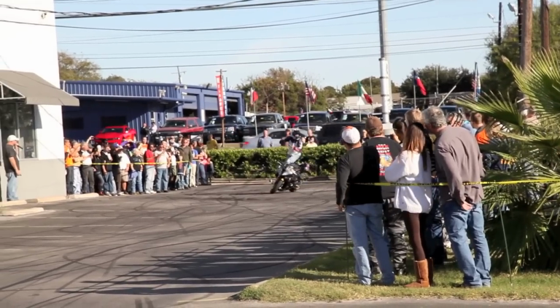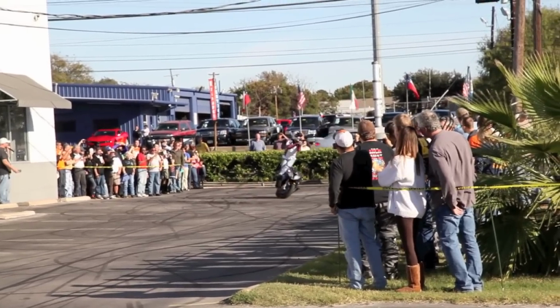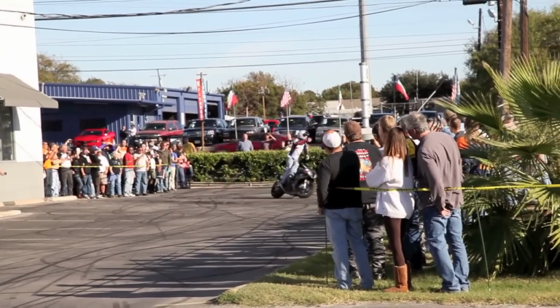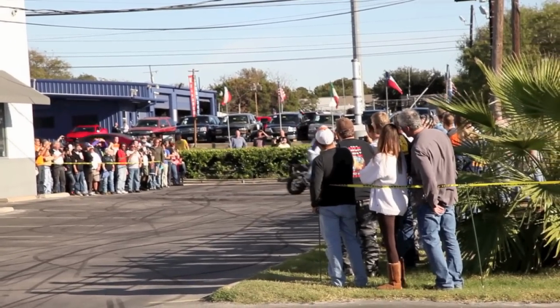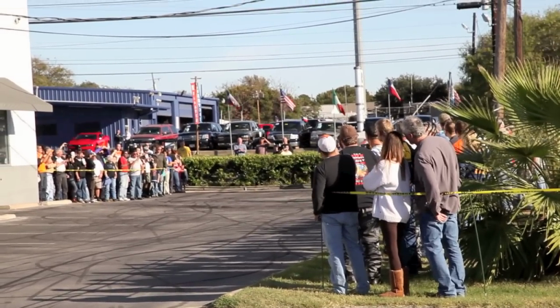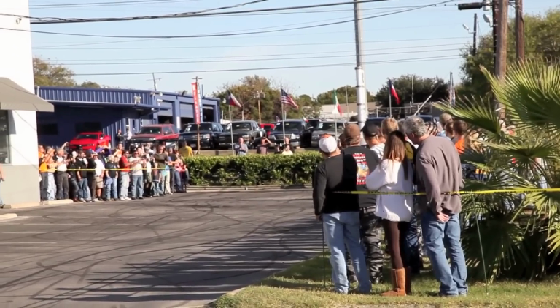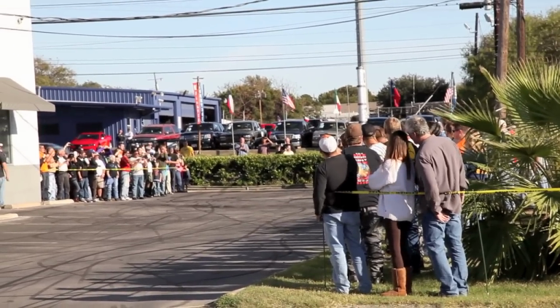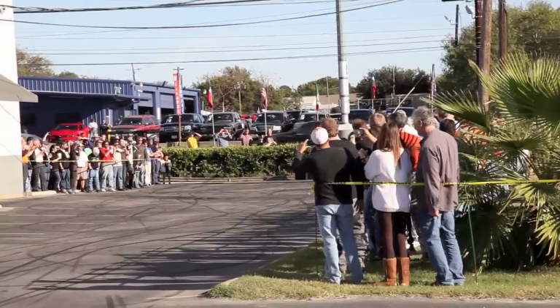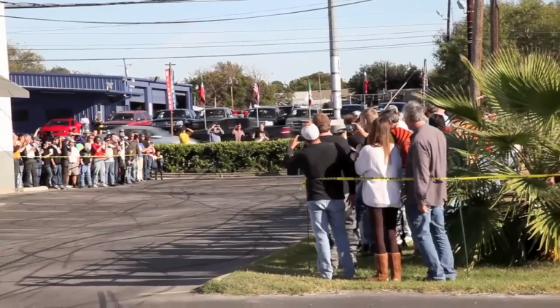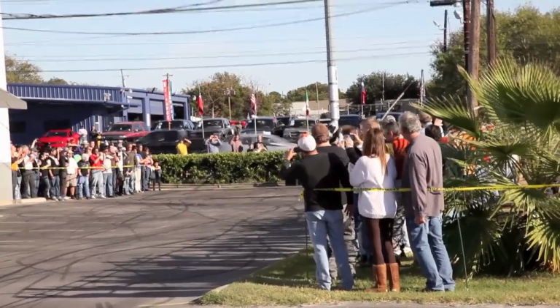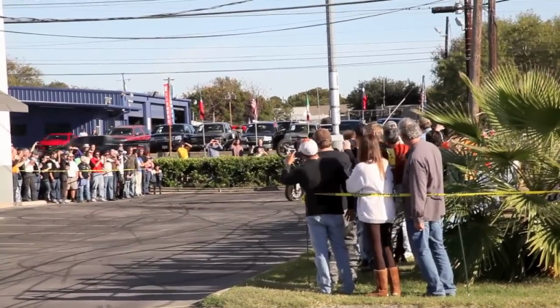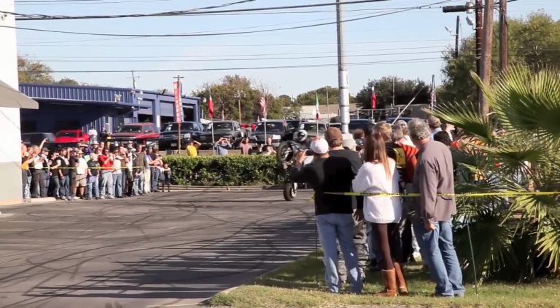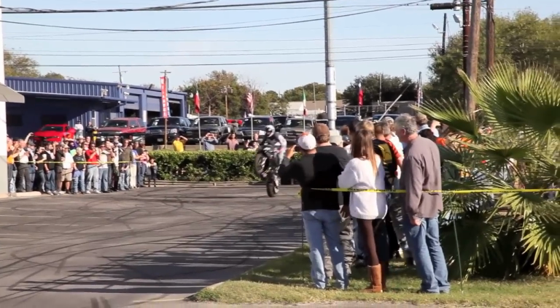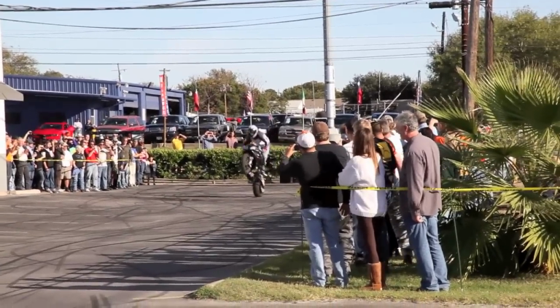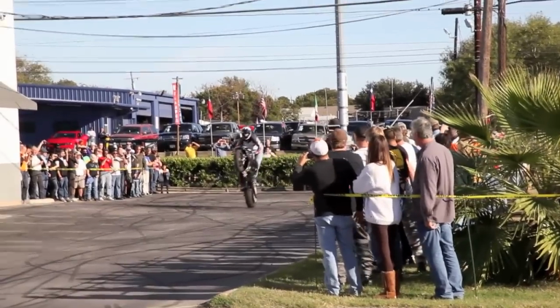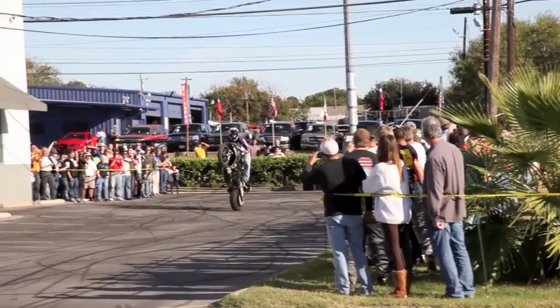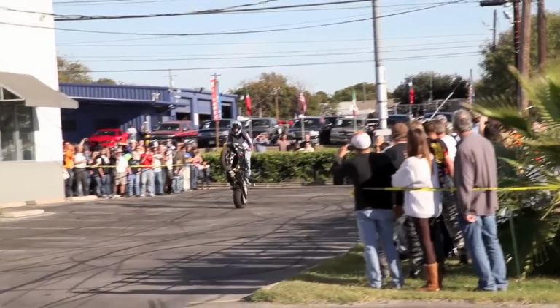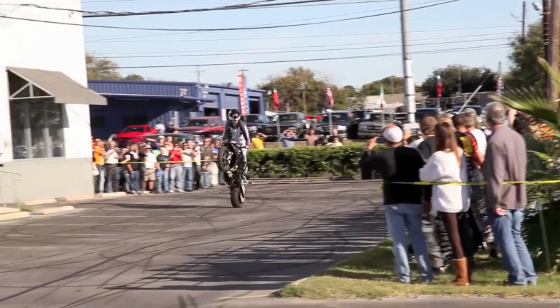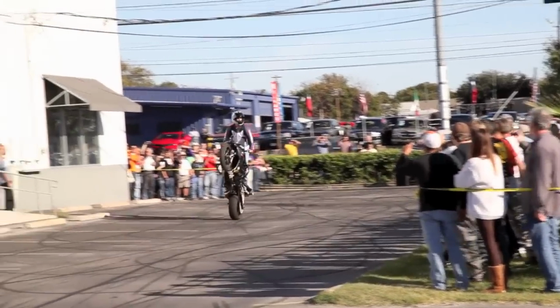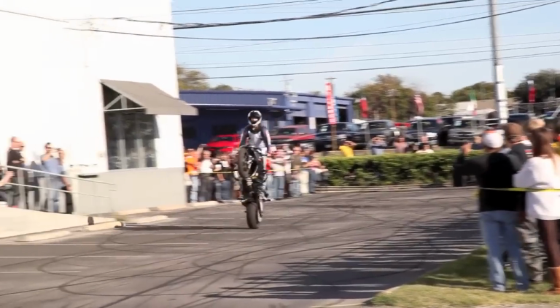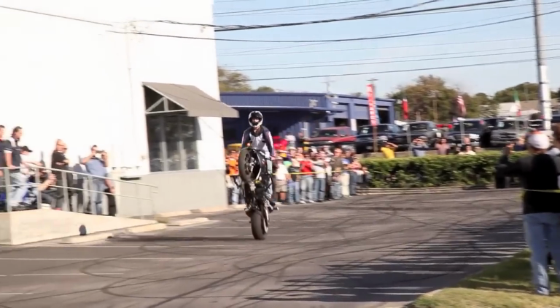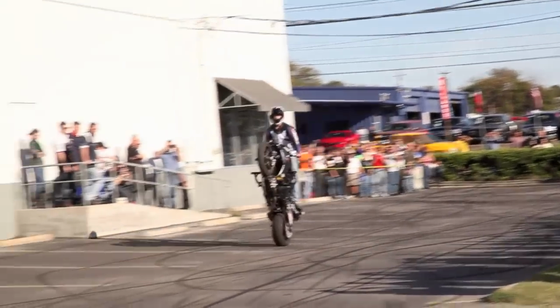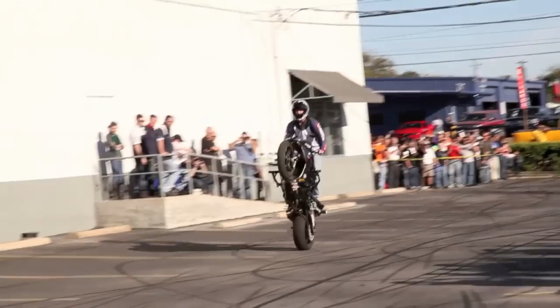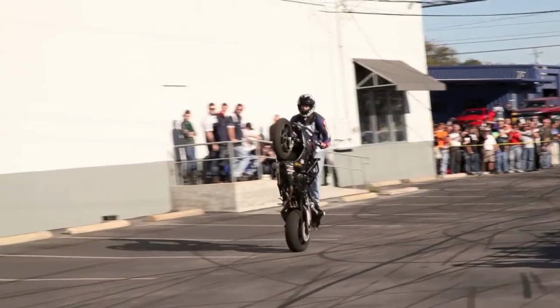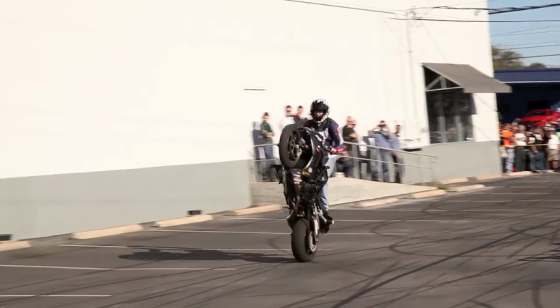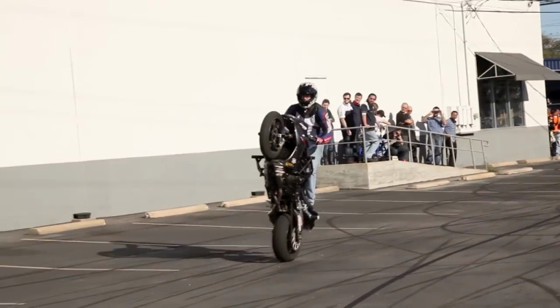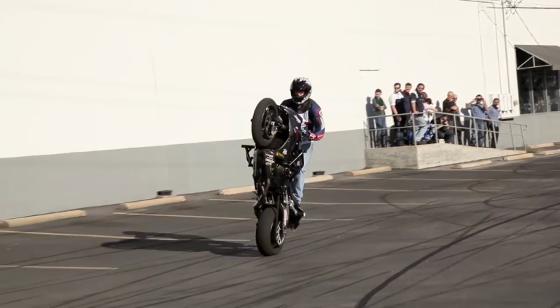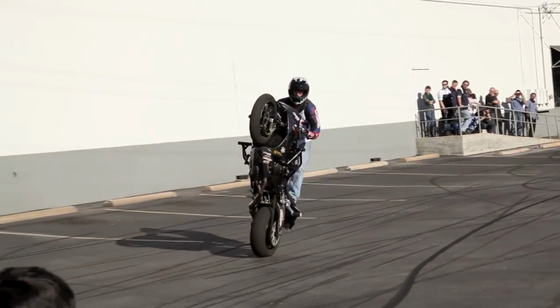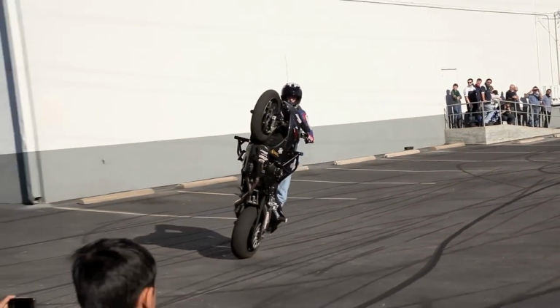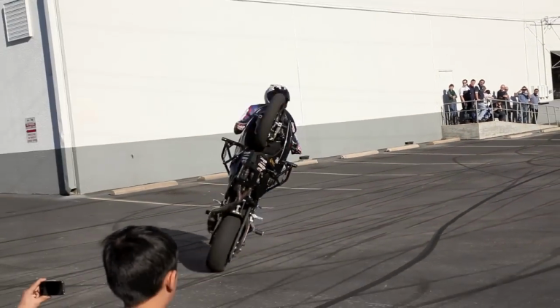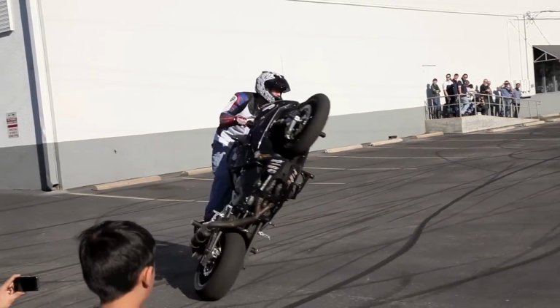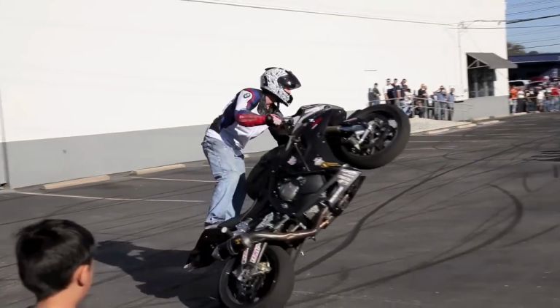Look at this! Wow! He's got two levers on that left handlebar — one that actually doesn't go on the right handlebar, and if he doesn't go on the left handlebar...